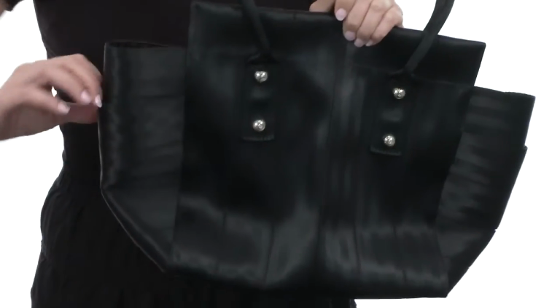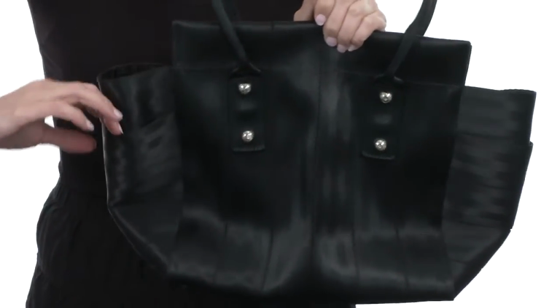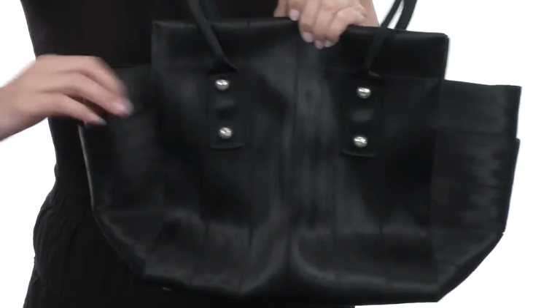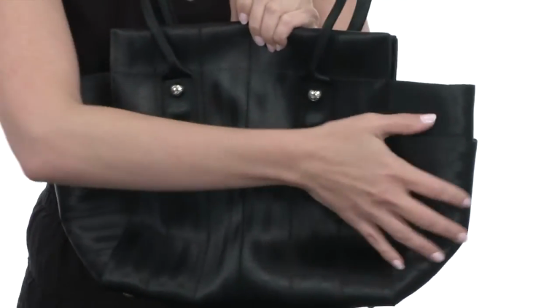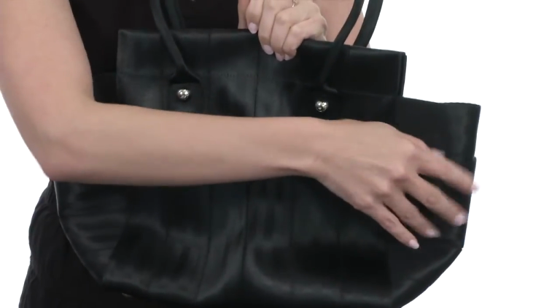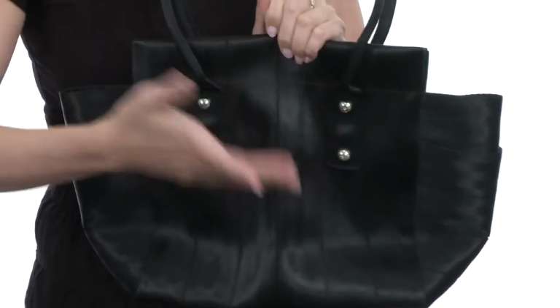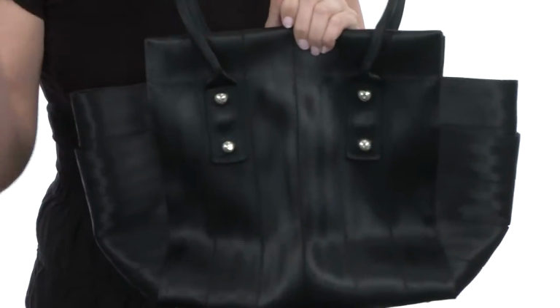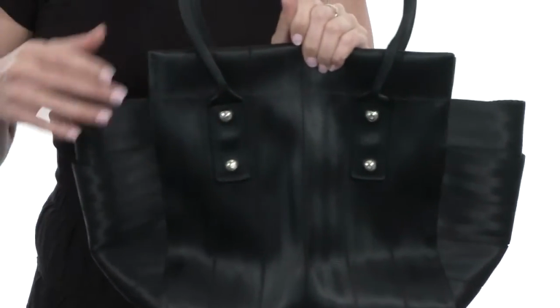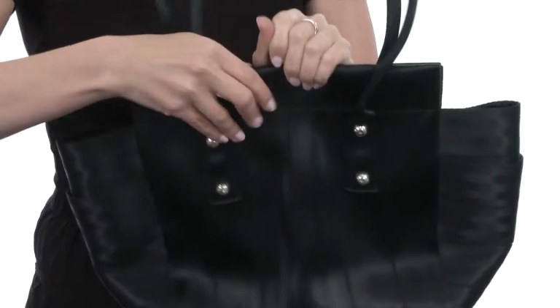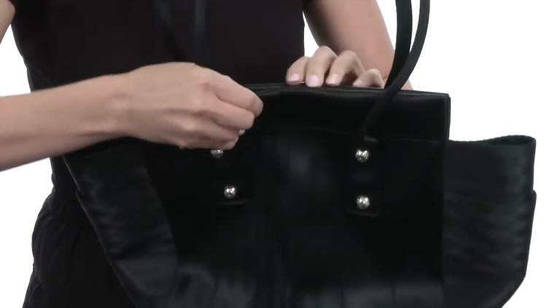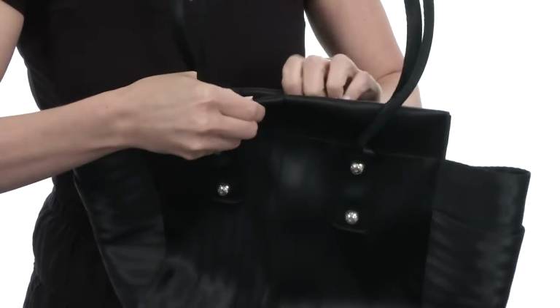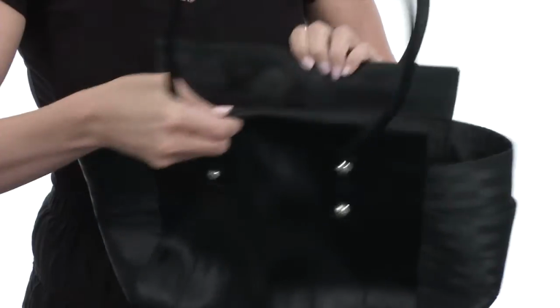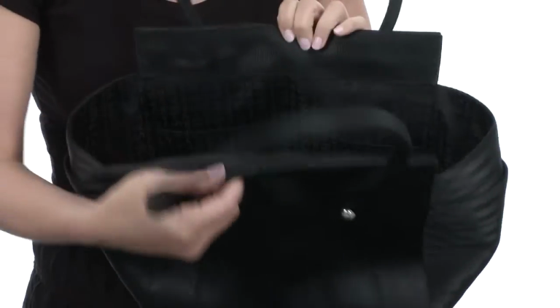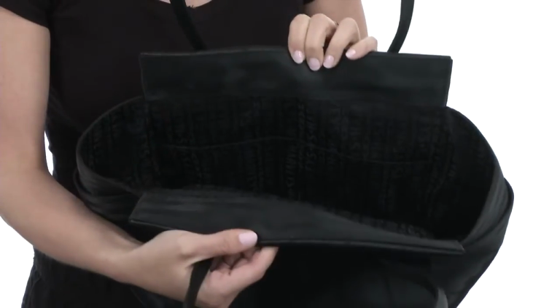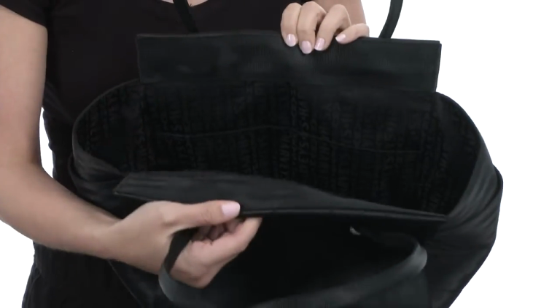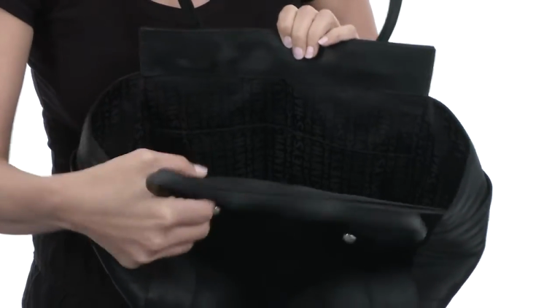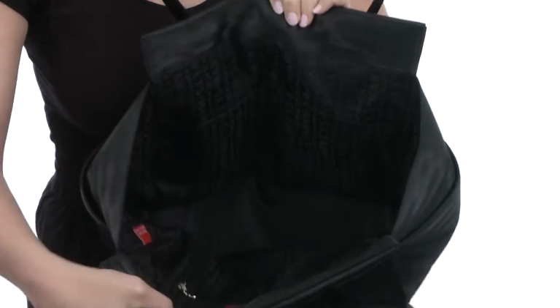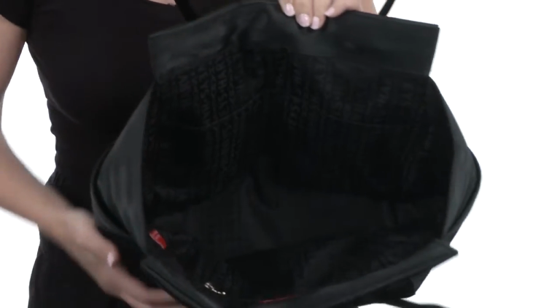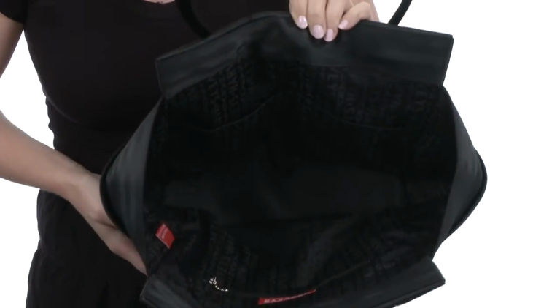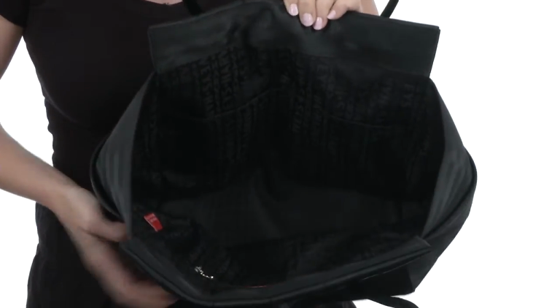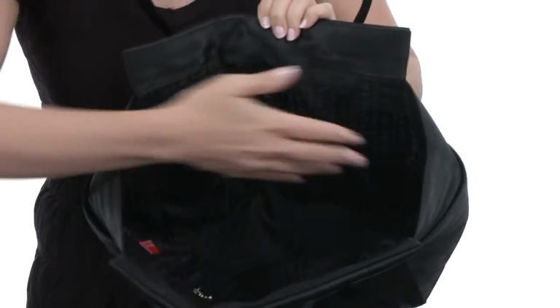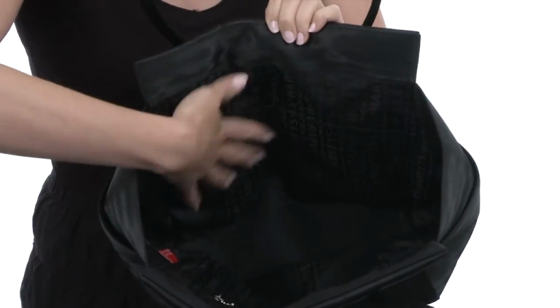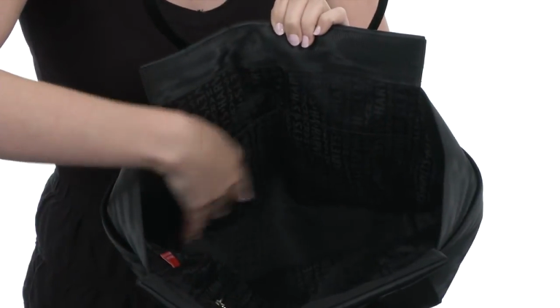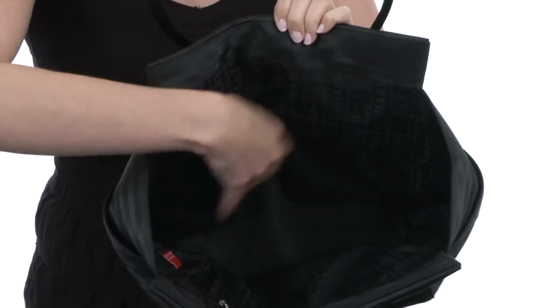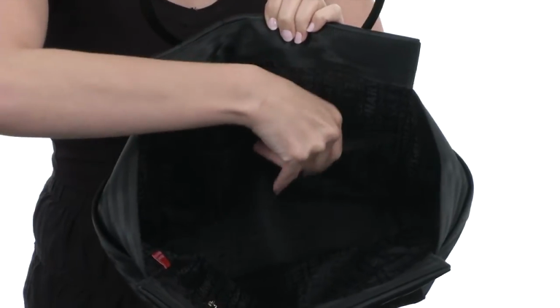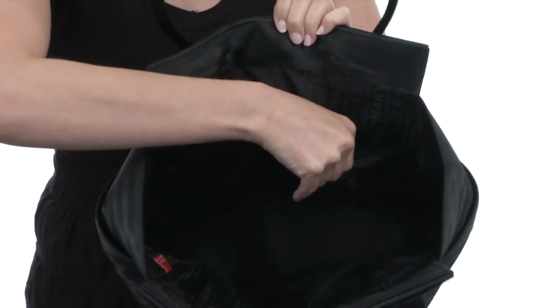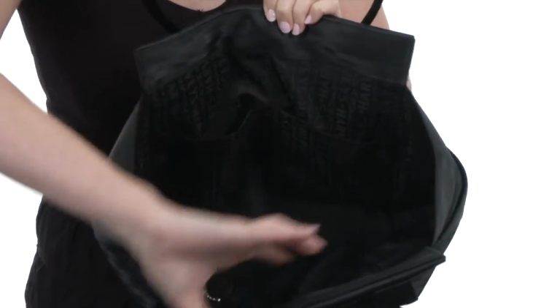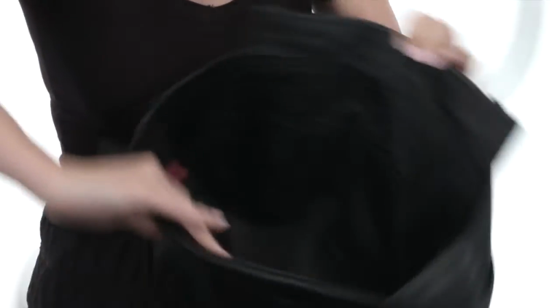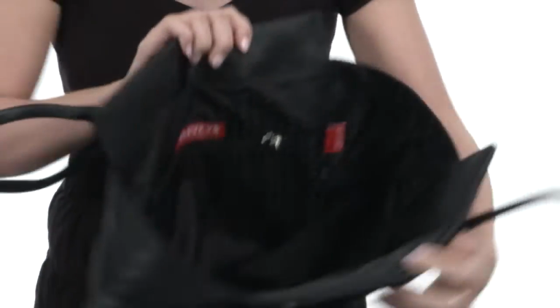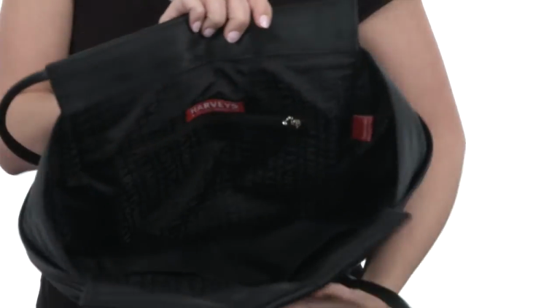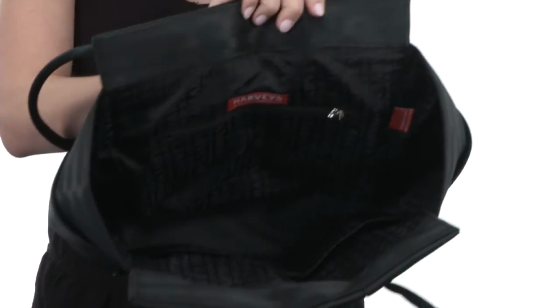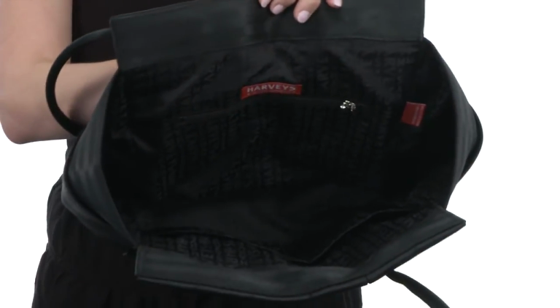There are slip pockets on both sides for easy storage, and it opens up with a hidden magnetic closure. It's fully lined on the interior as well as spacious, with two slip pockets on this side and a zippered pocket on the other.